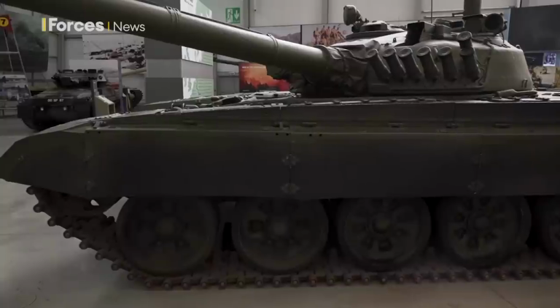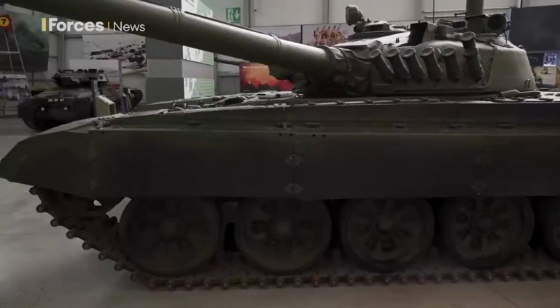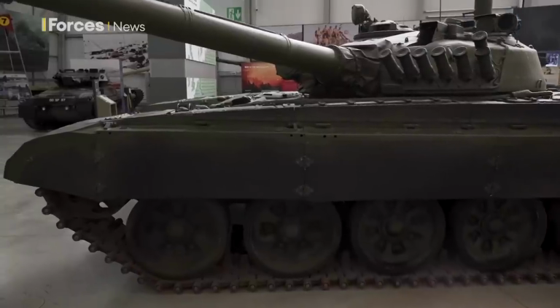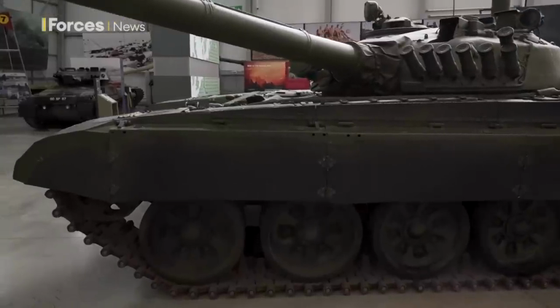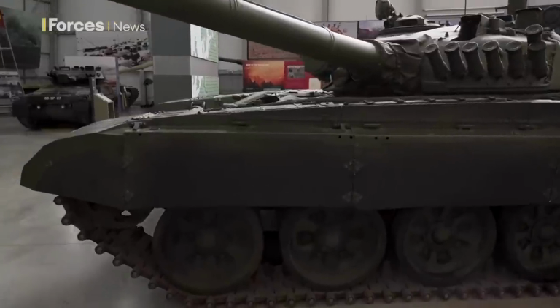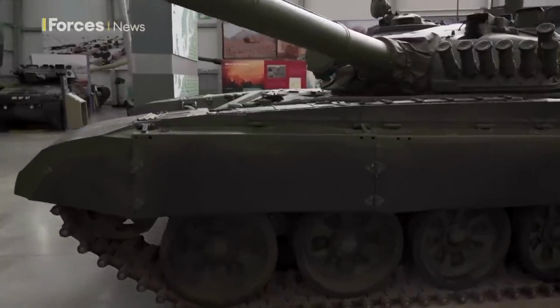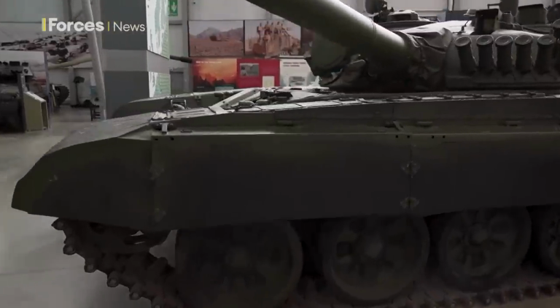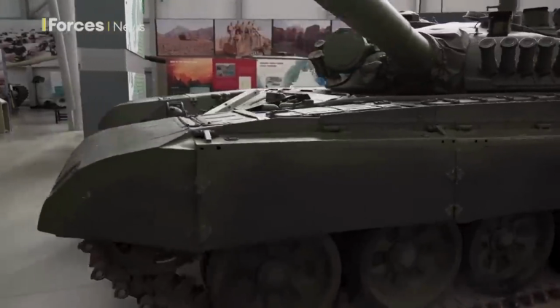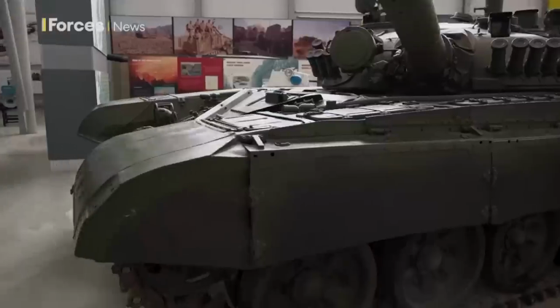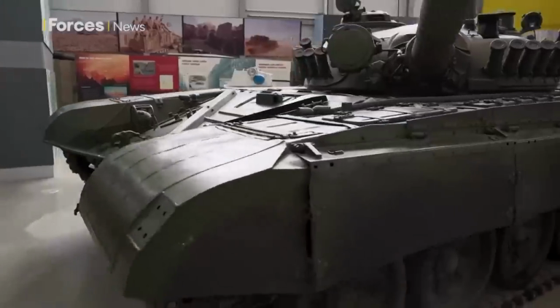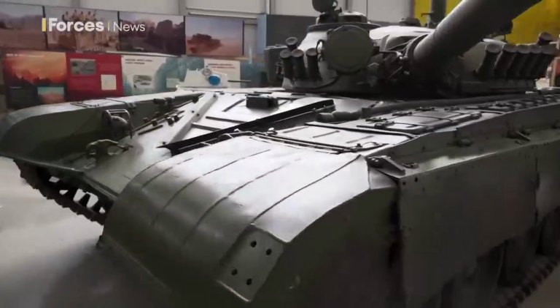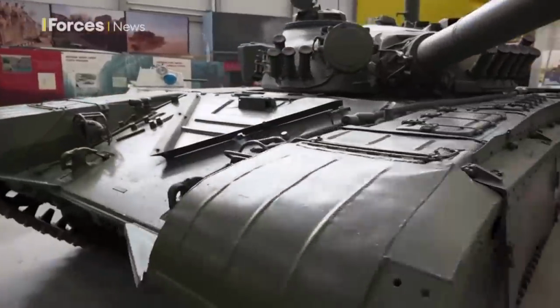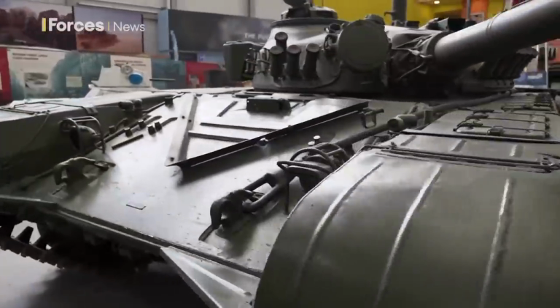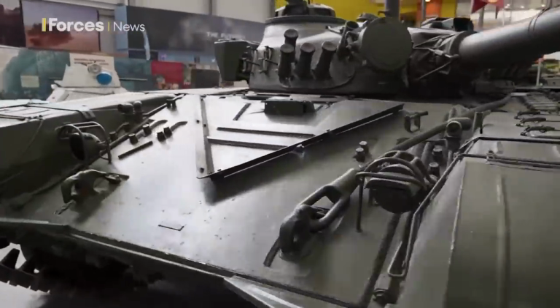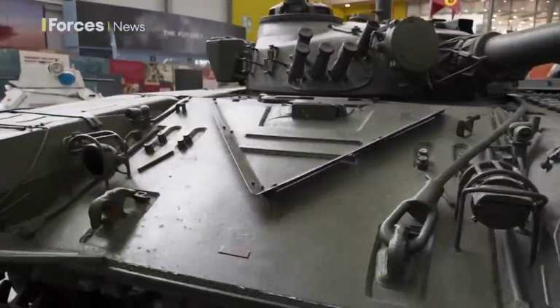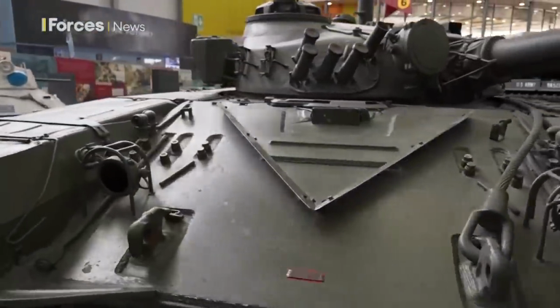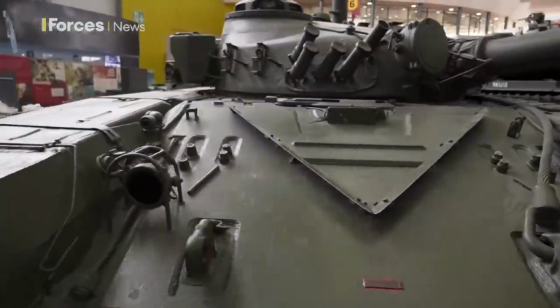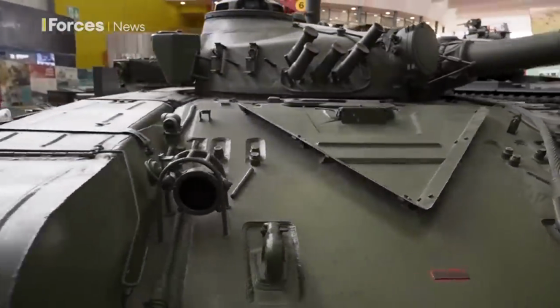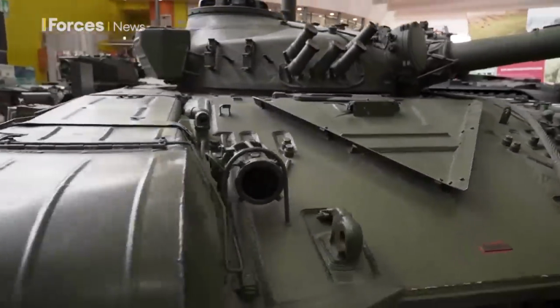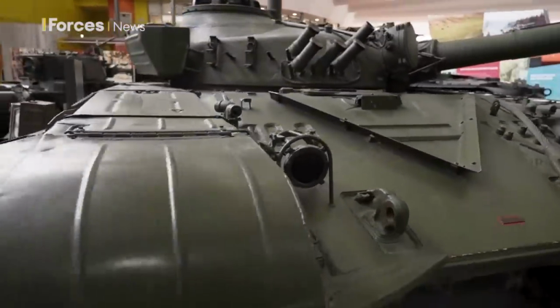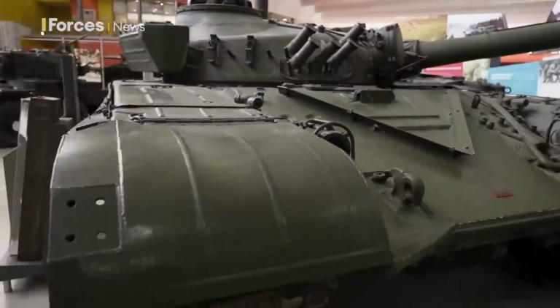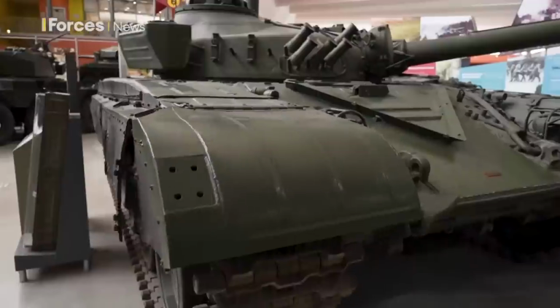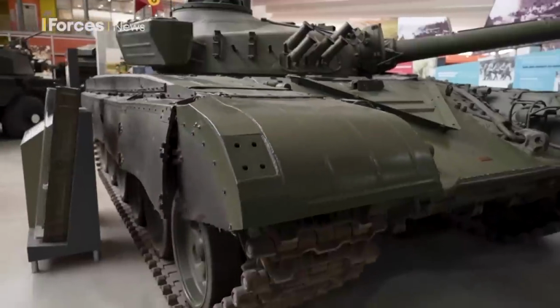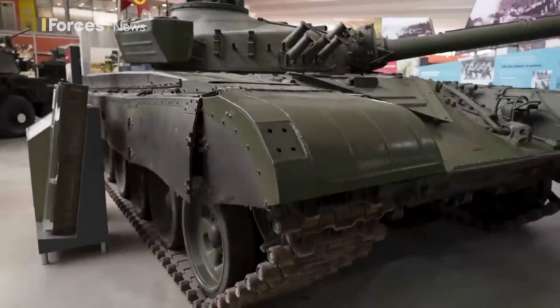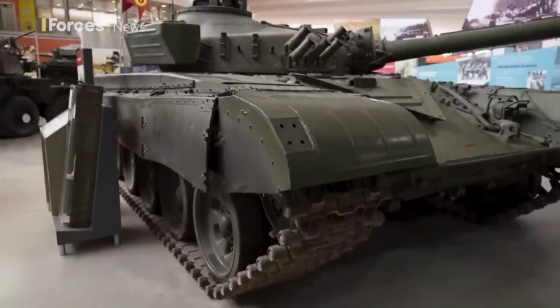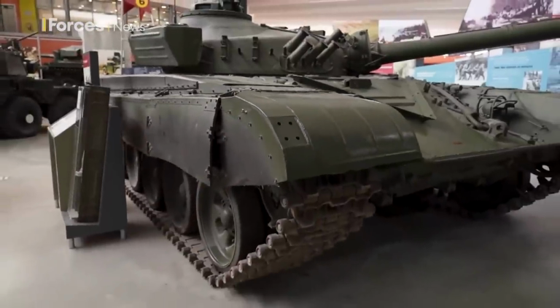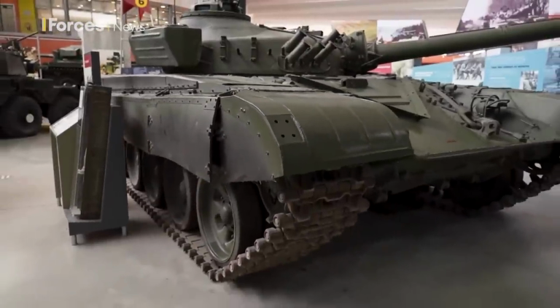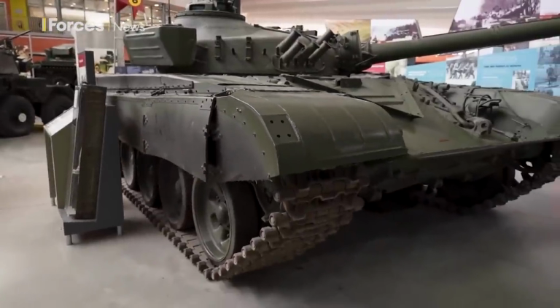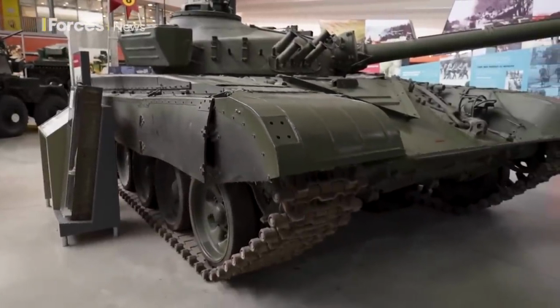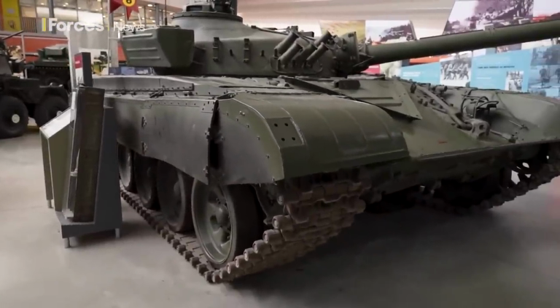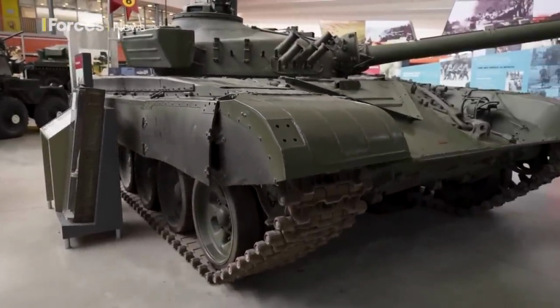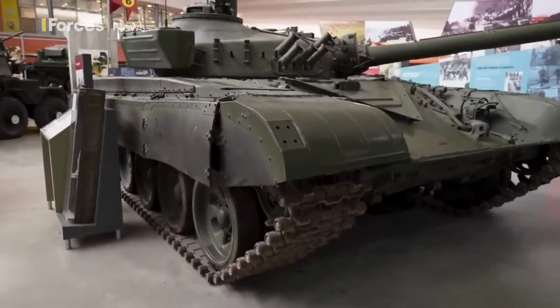It's got a very low profile and thick frontal armour. Back in the days of the Cold War, you knew where your enemy were, so you put the thickest armour on the front. Side armour is thinner, and rear armour is the thinnest.